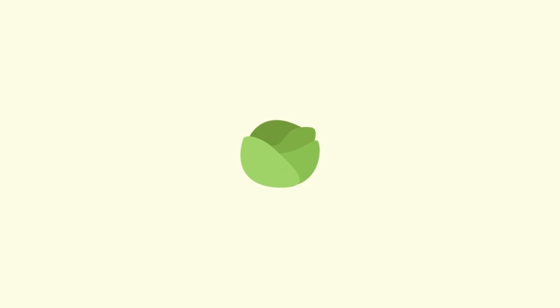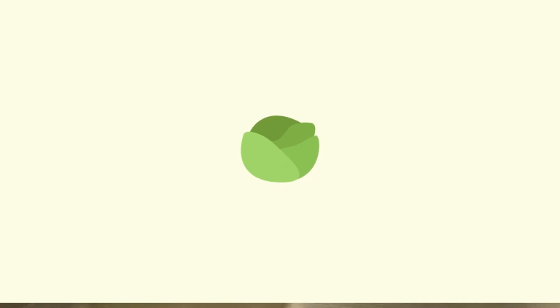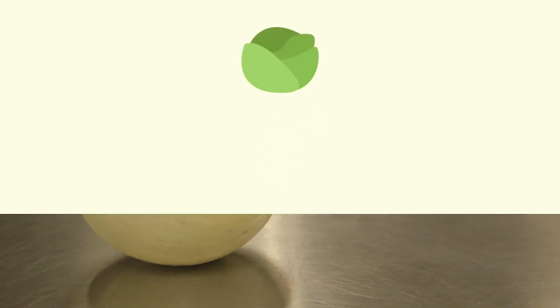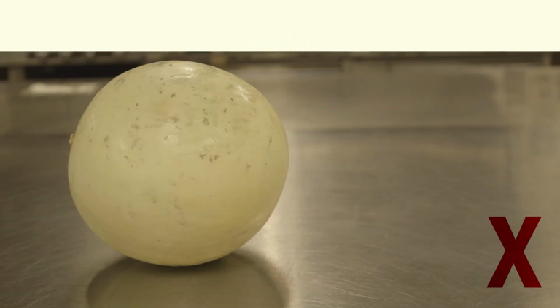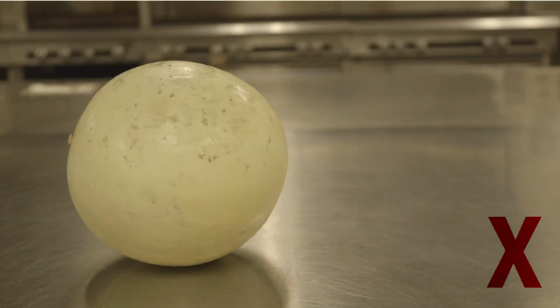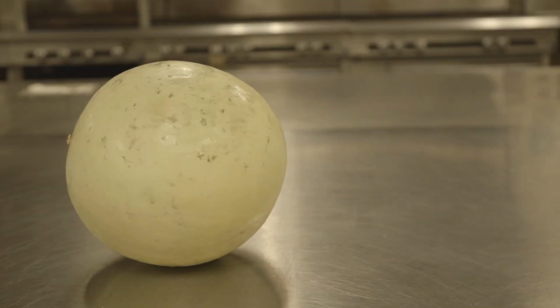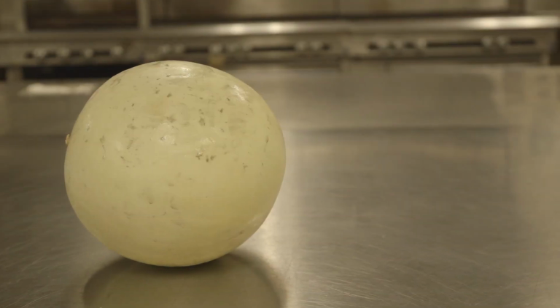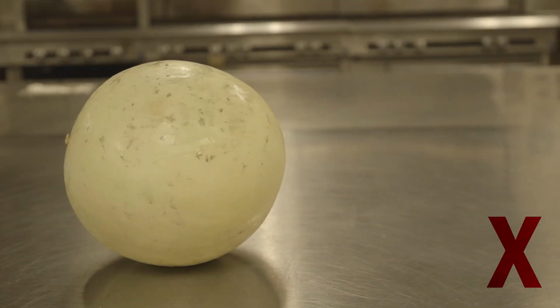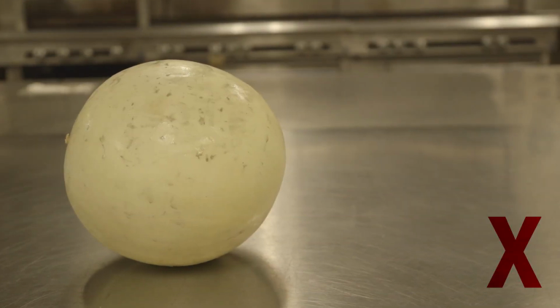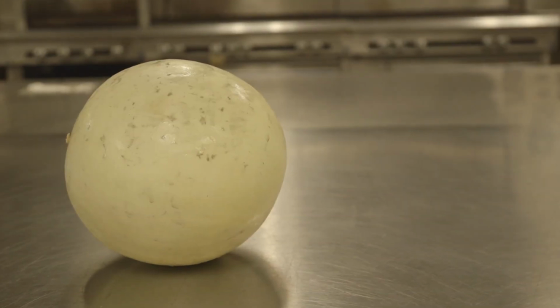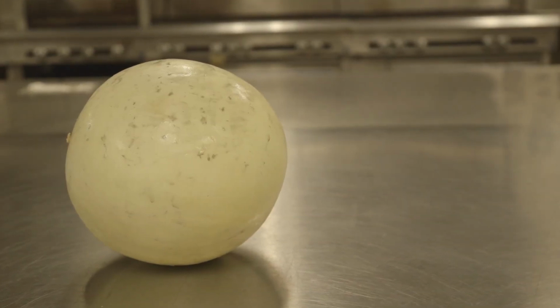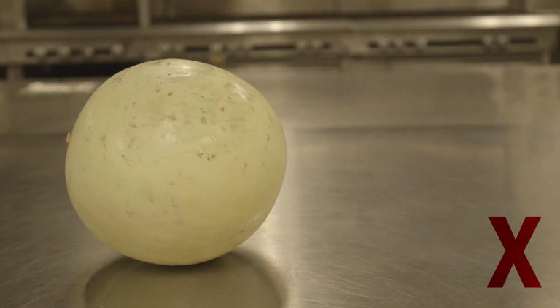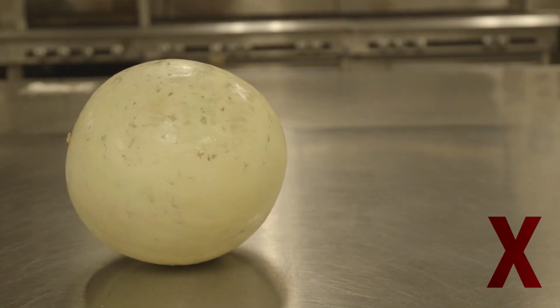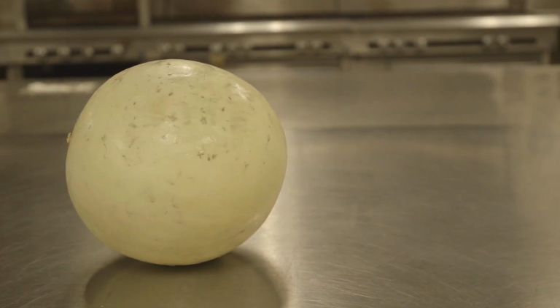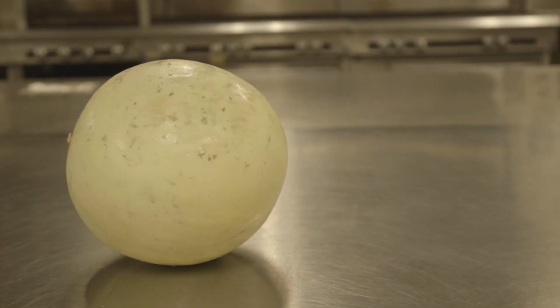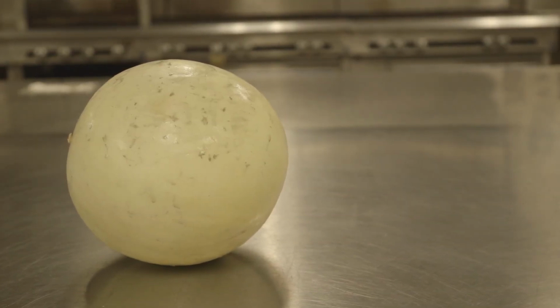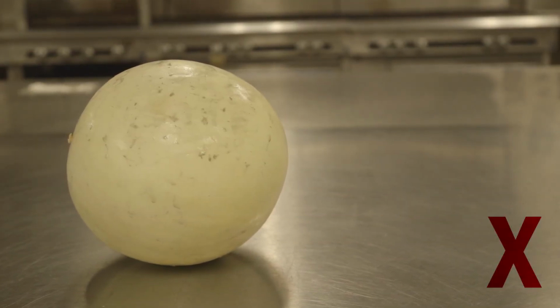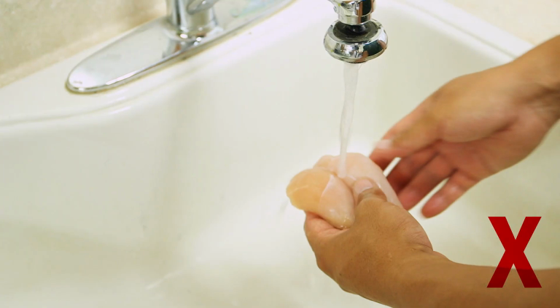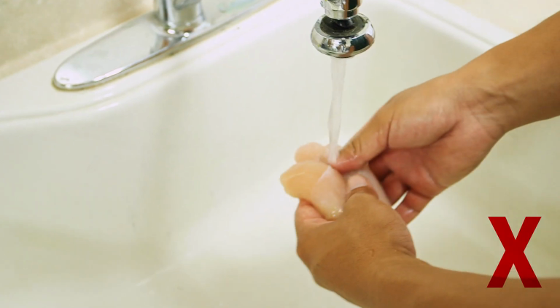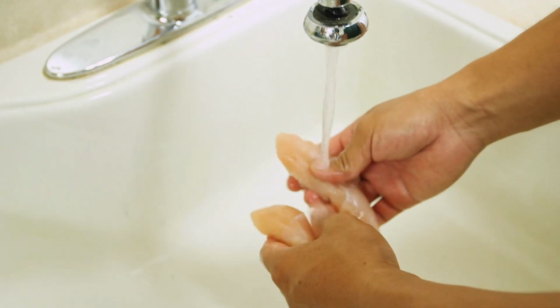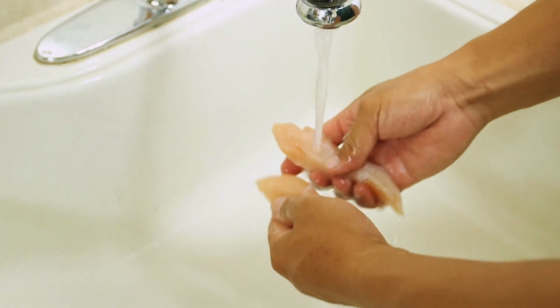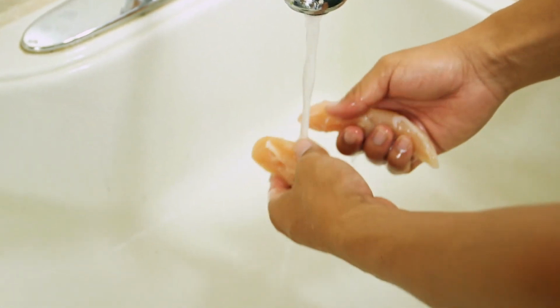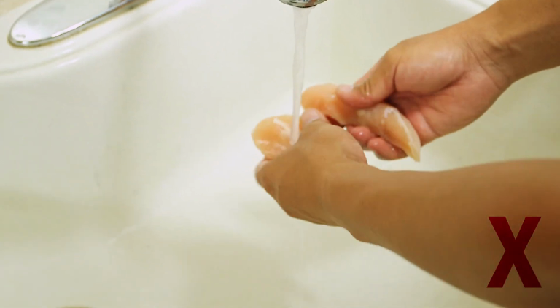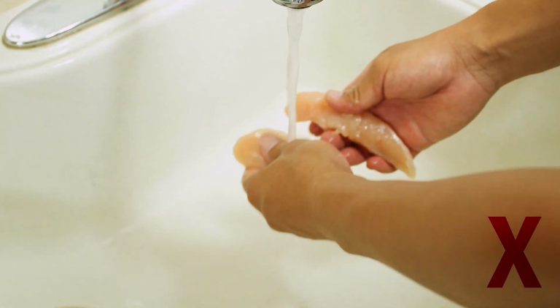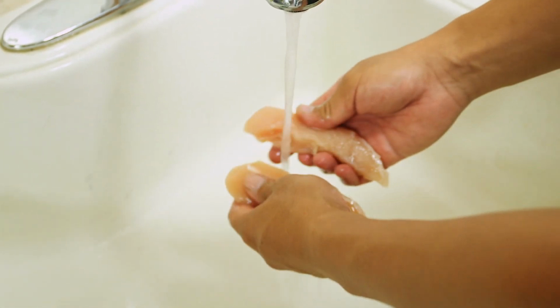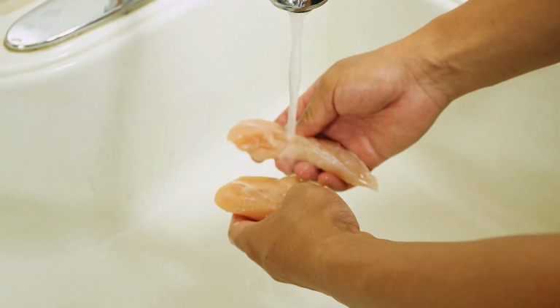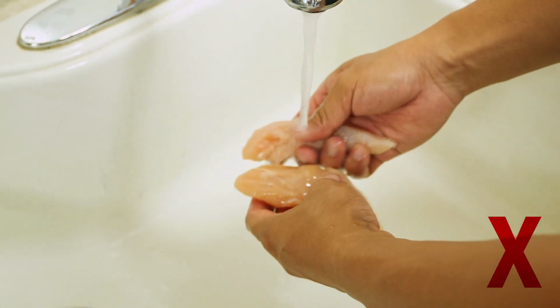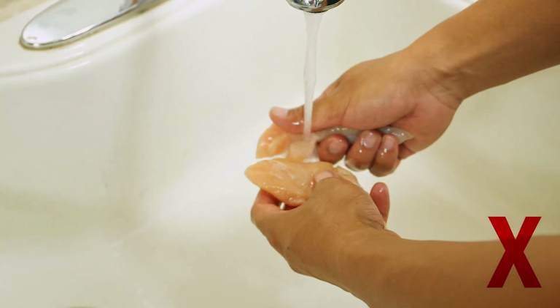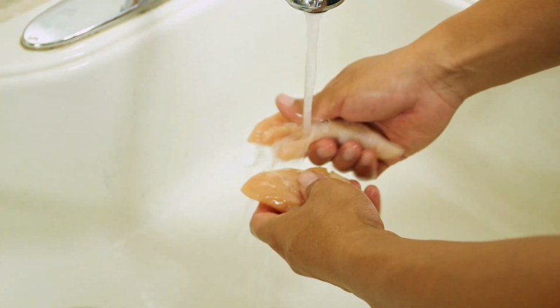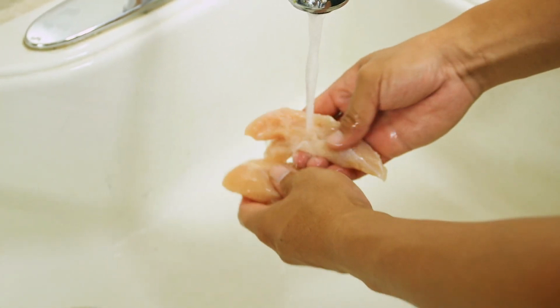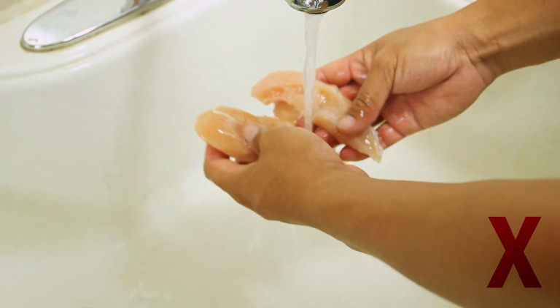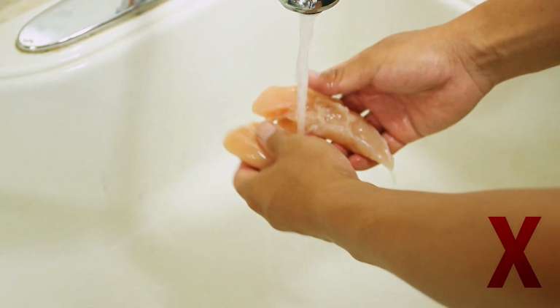For example, do not use unwashed produce to prepare any food products or dishes. Also, do not rinse or wash raw meats, as splash can contaminate surrounding surfaces.